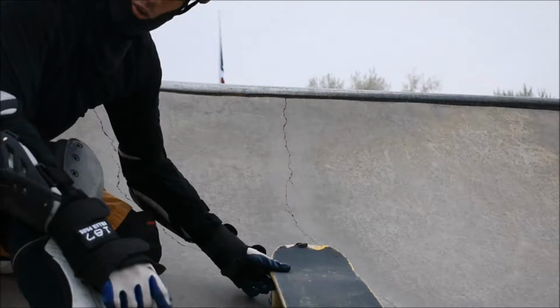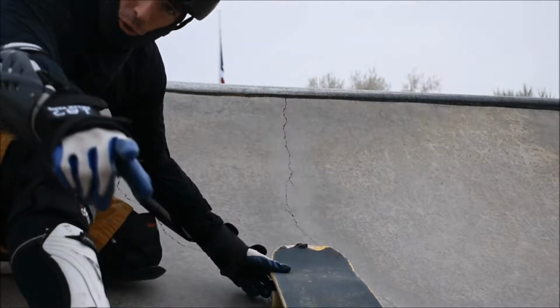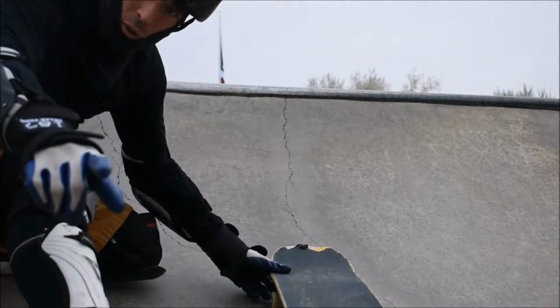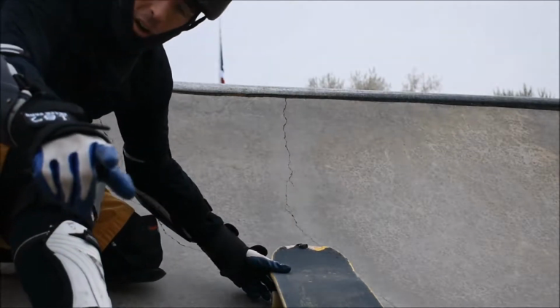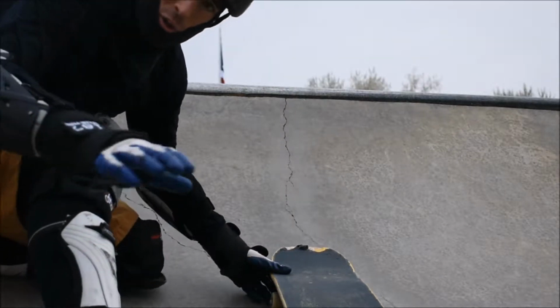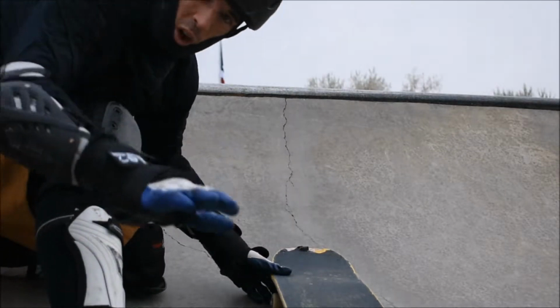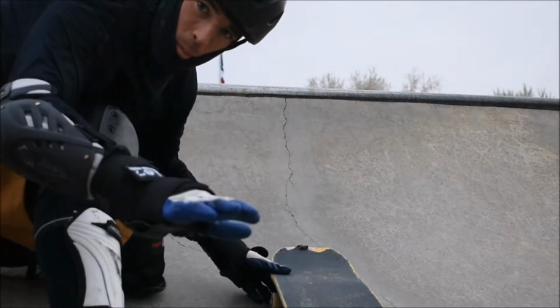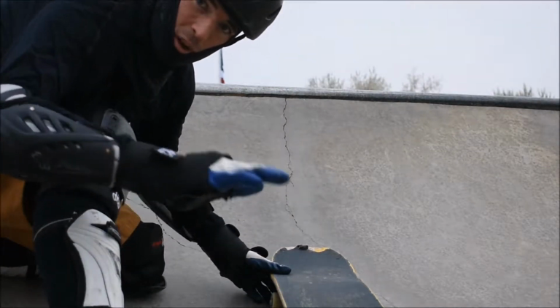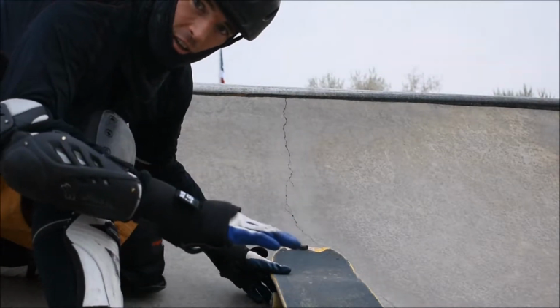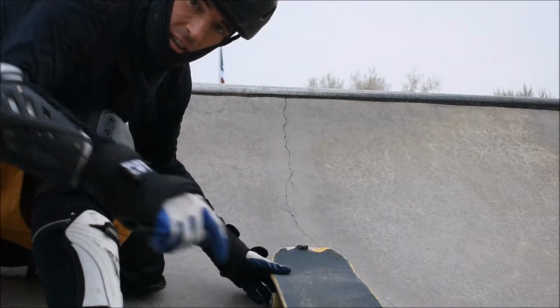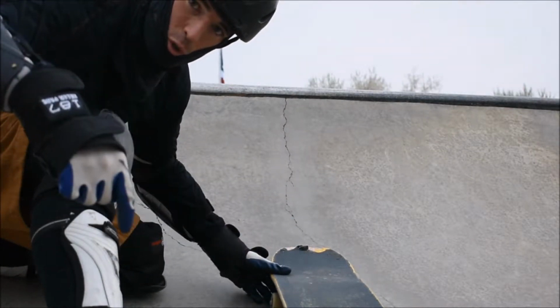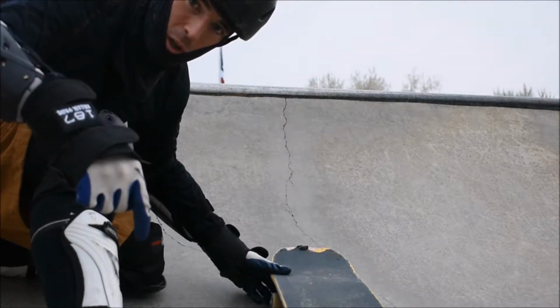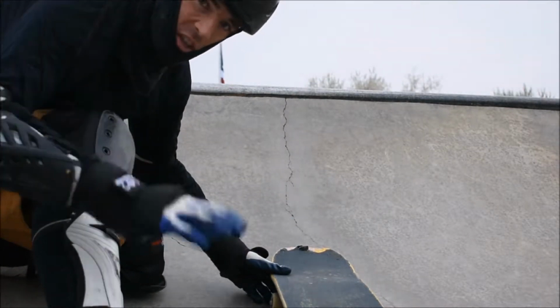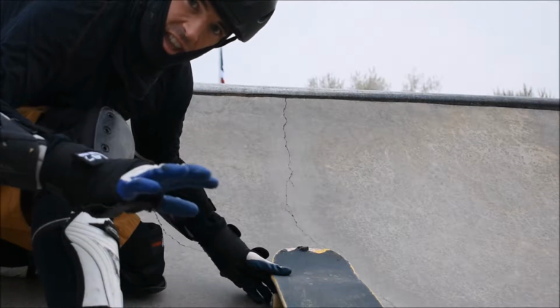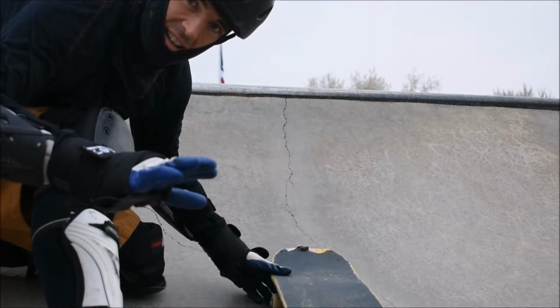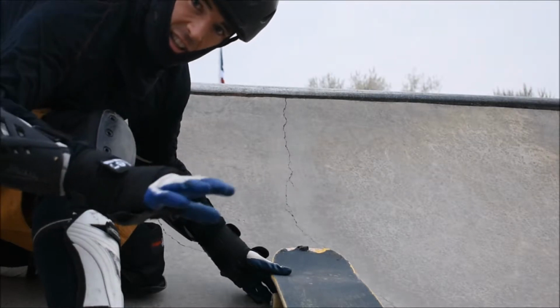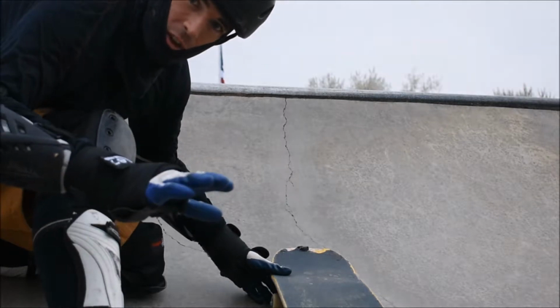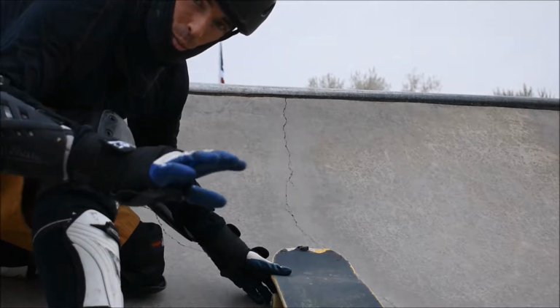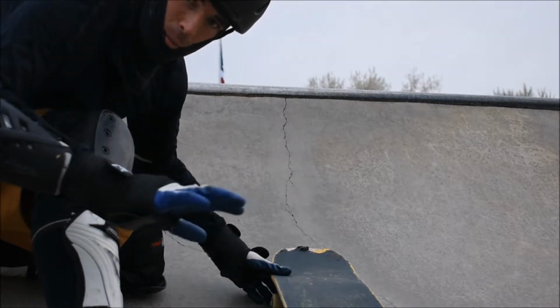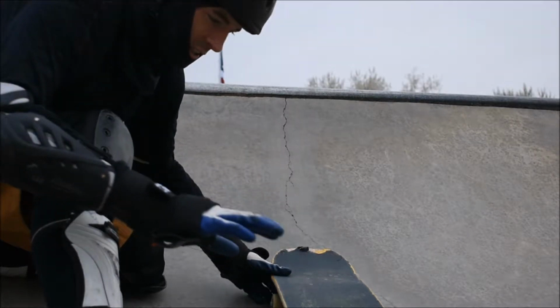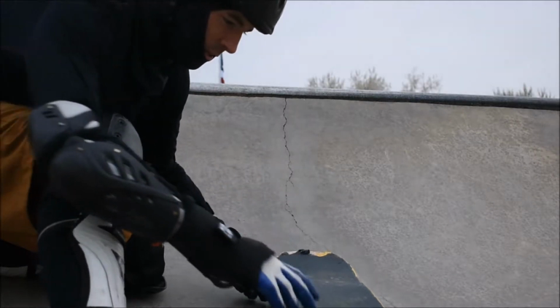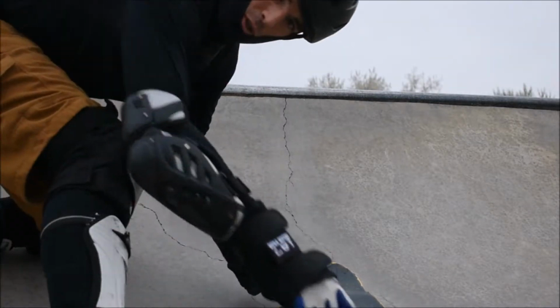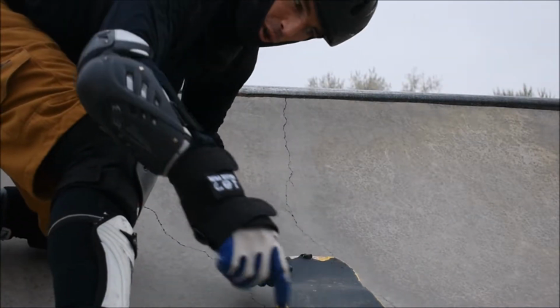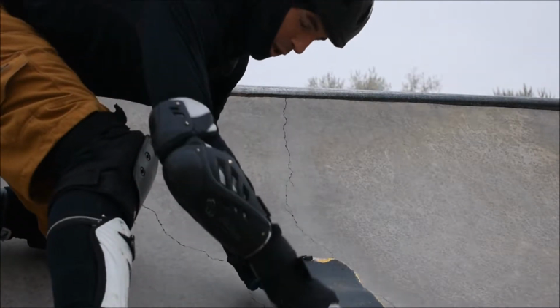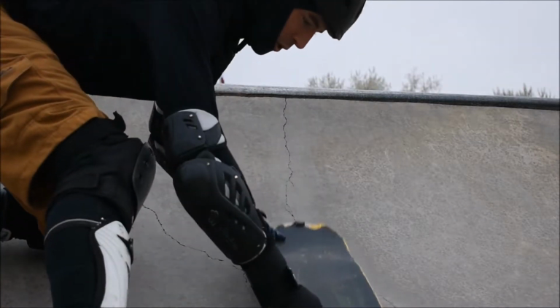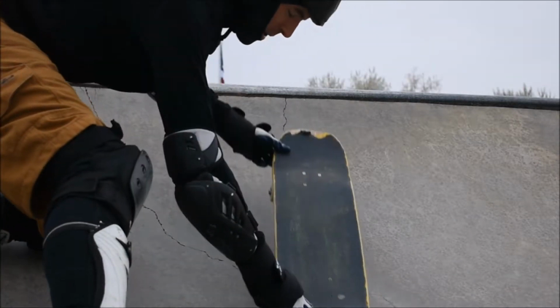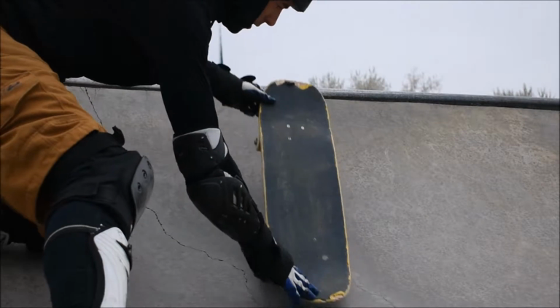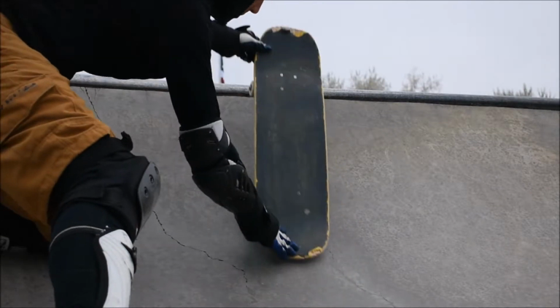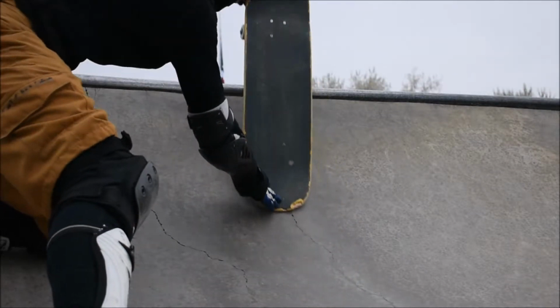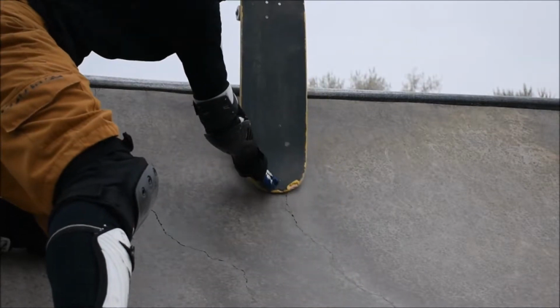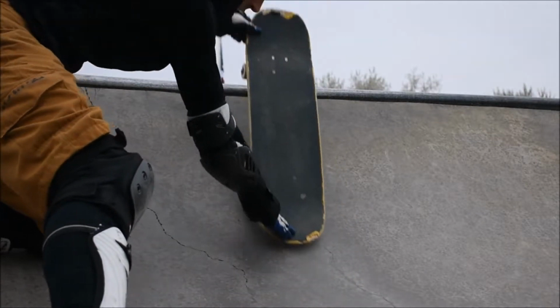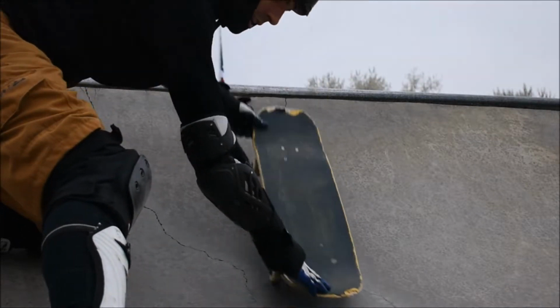There's a great YouTube on how to work up to the Rock to Fakie that I'll post below. This is the added skill that really puts that puzzle together. The tutorial below shows how to manual up and manual down.